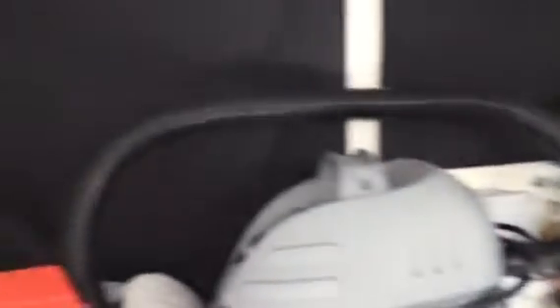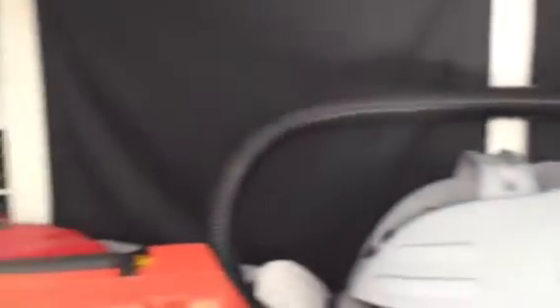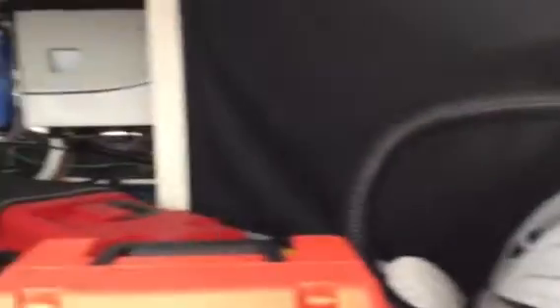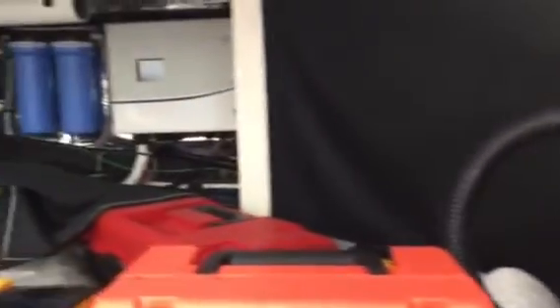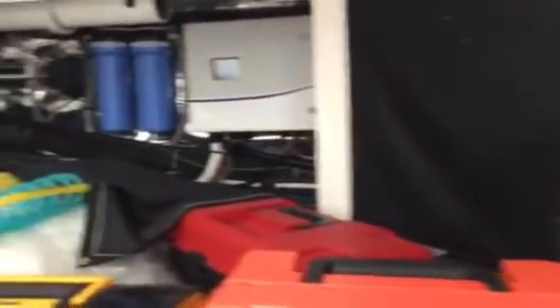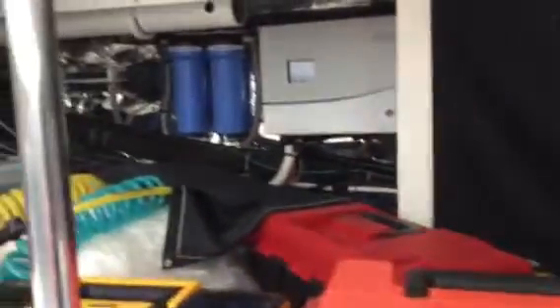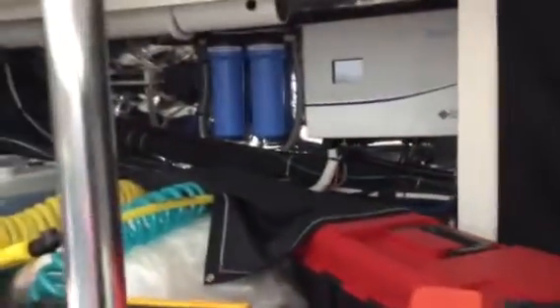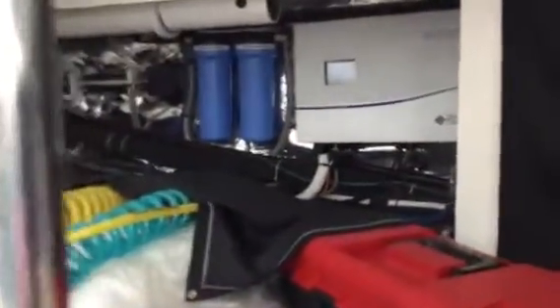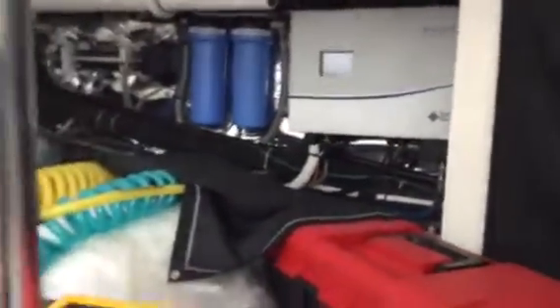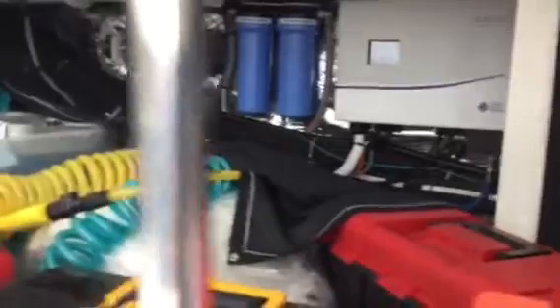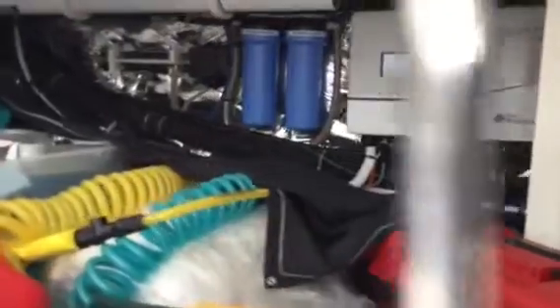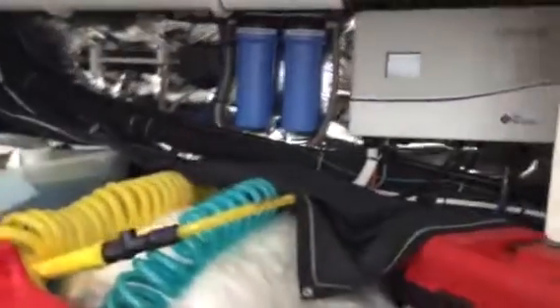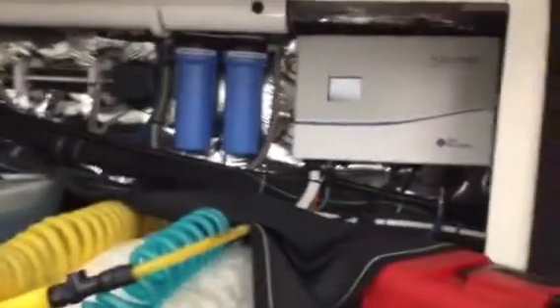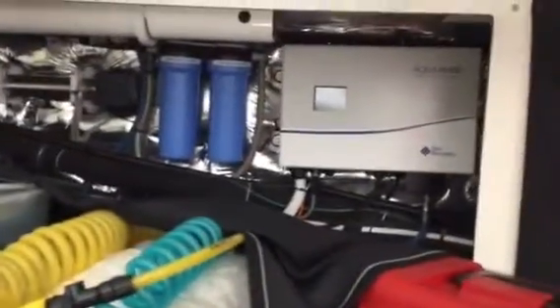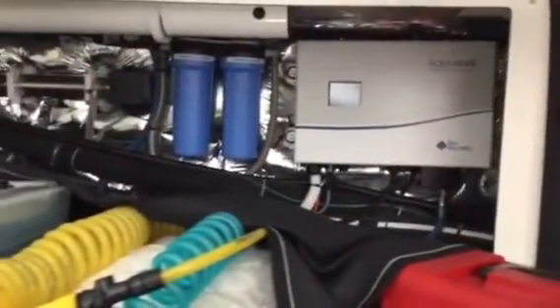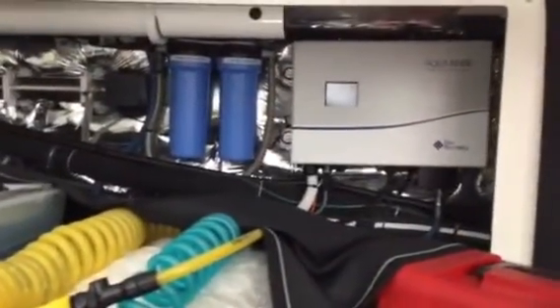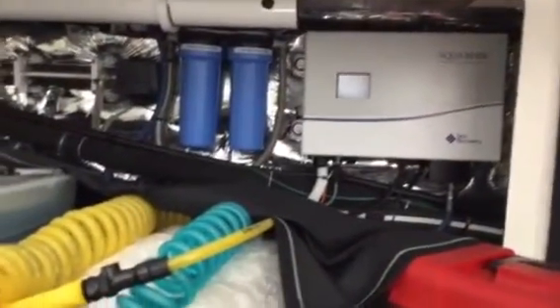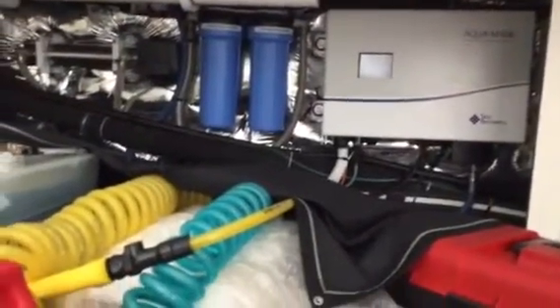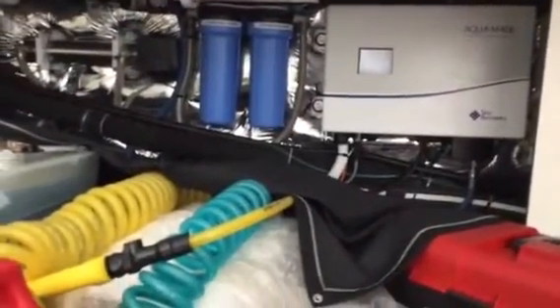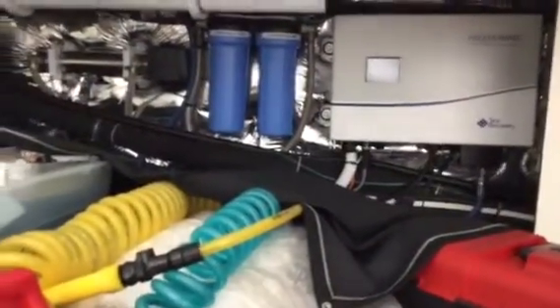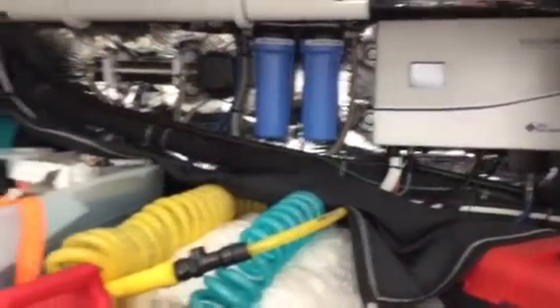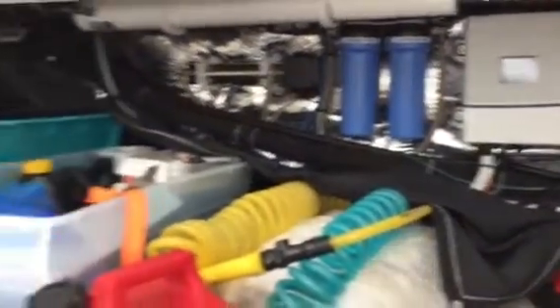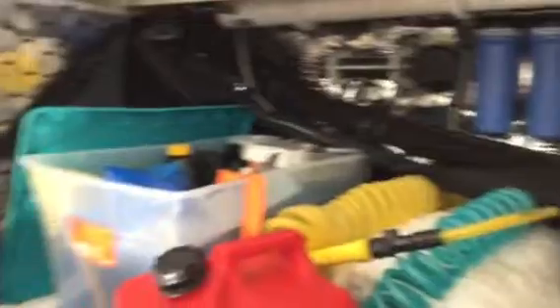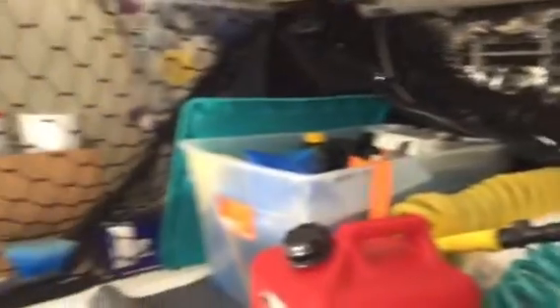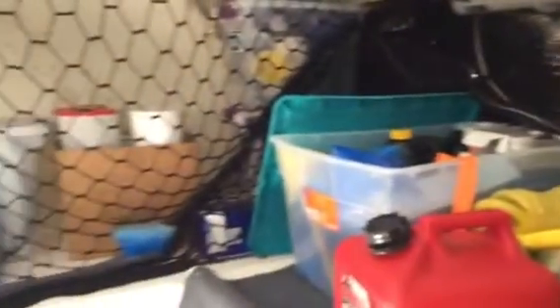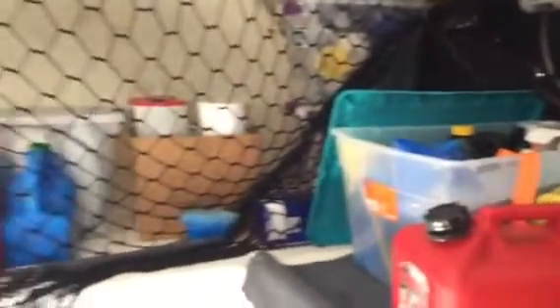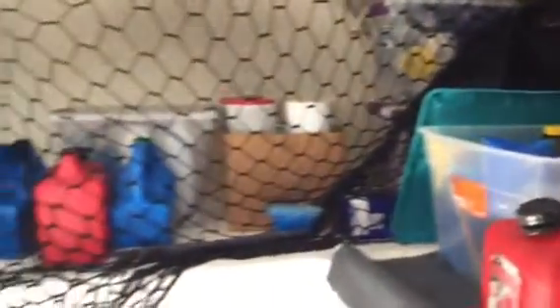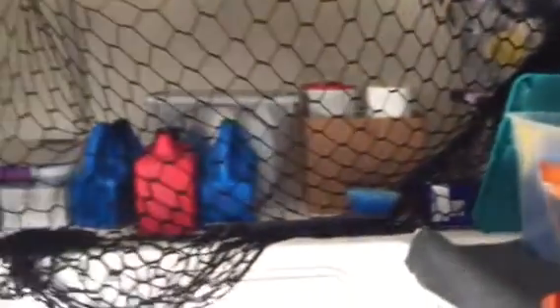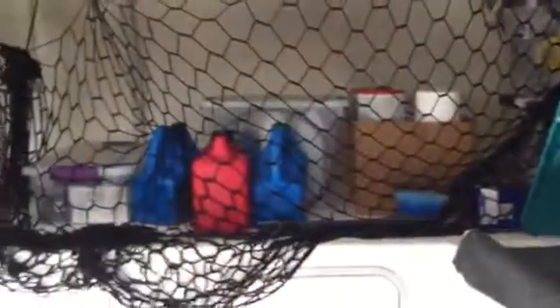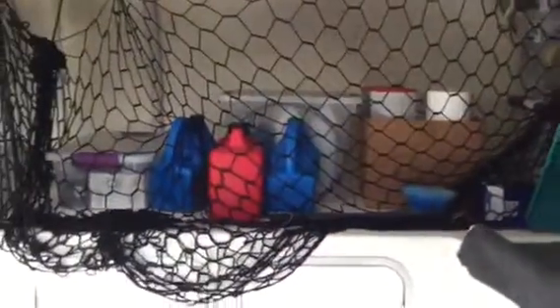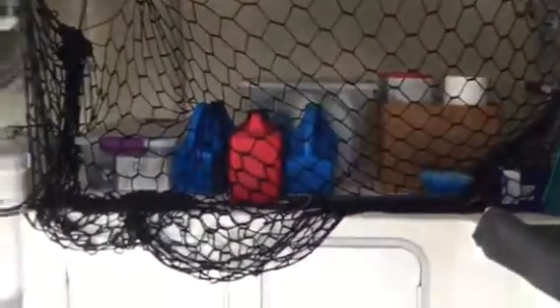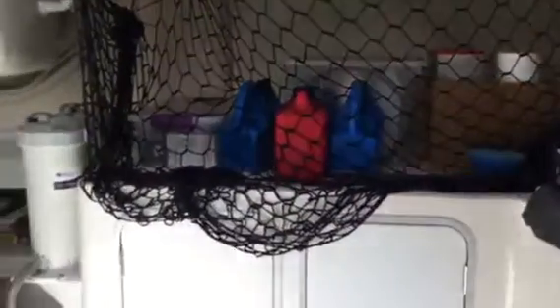As you move over toward the port side, you'll see the water maker that this boat has installed — it's behind that black curtain laying down right there. There's lots of storage room down here for extra supplies.